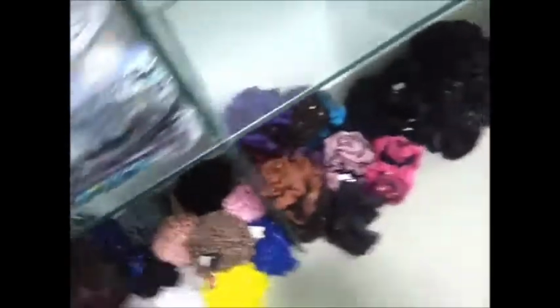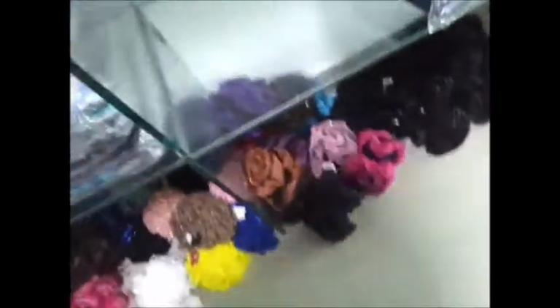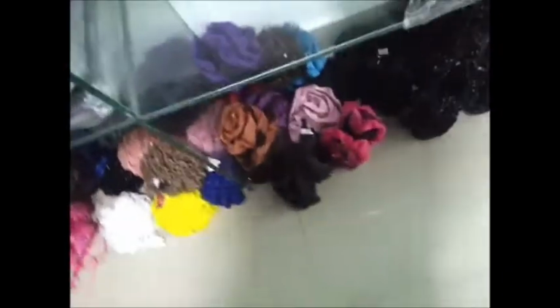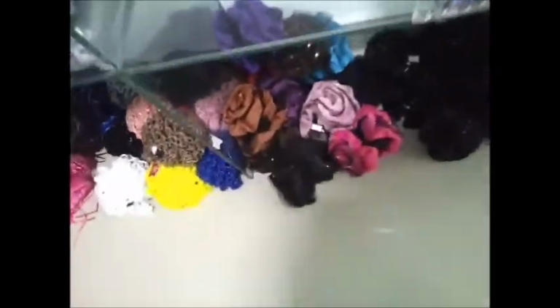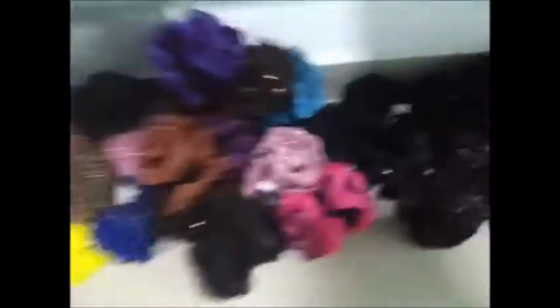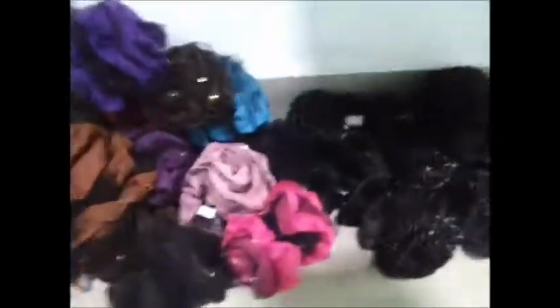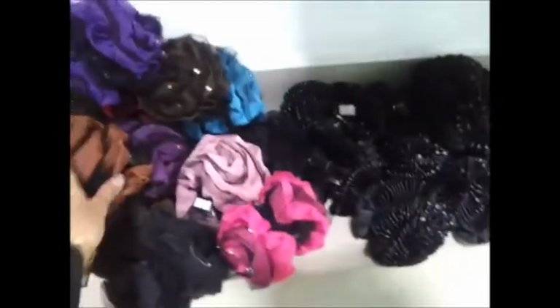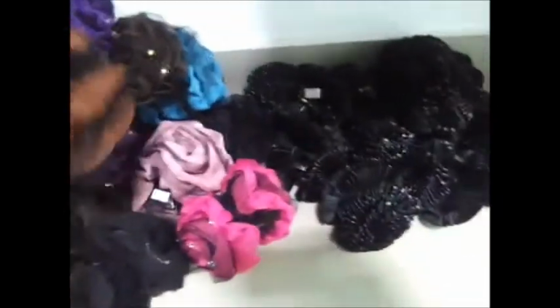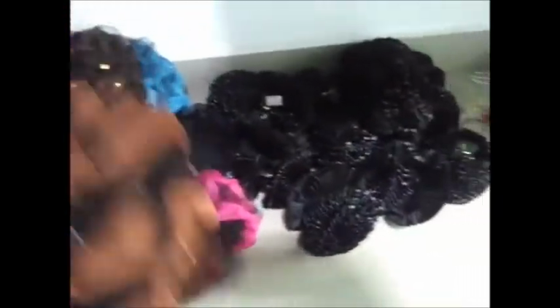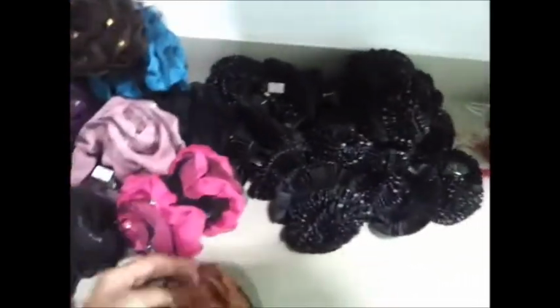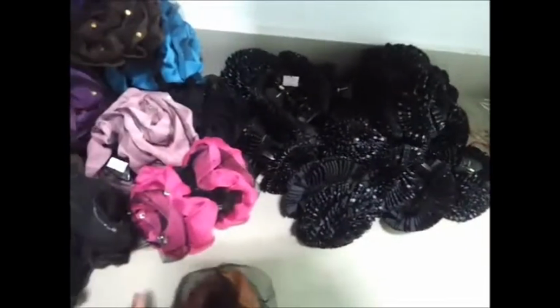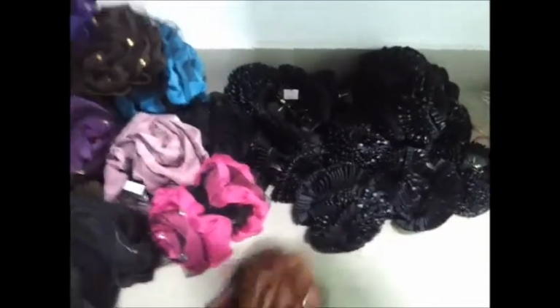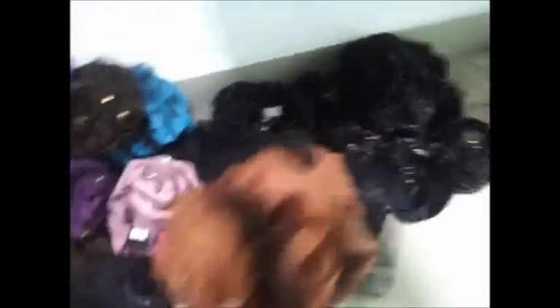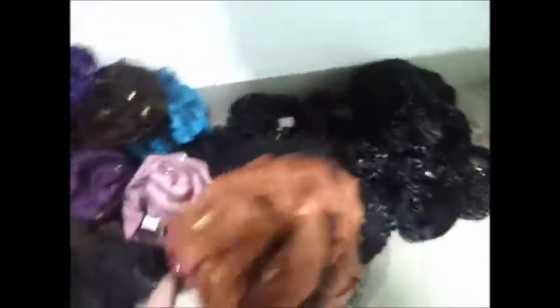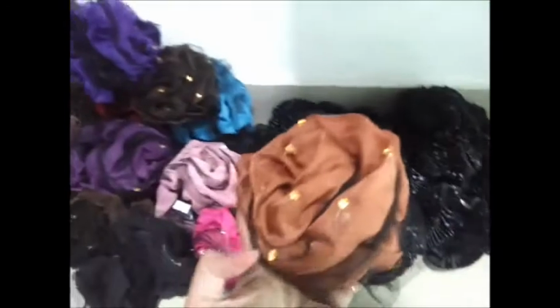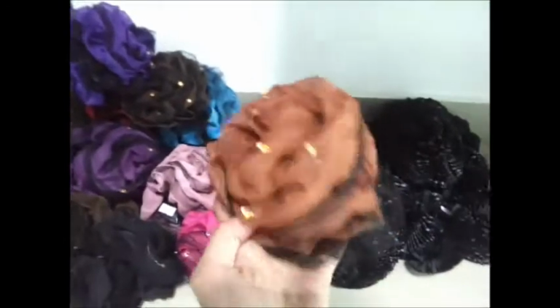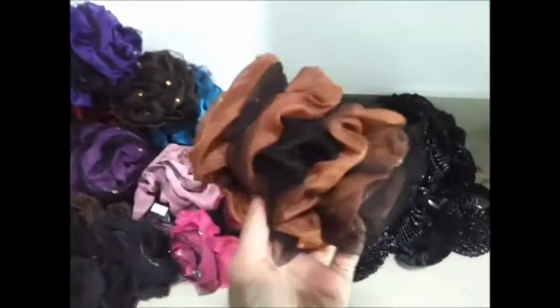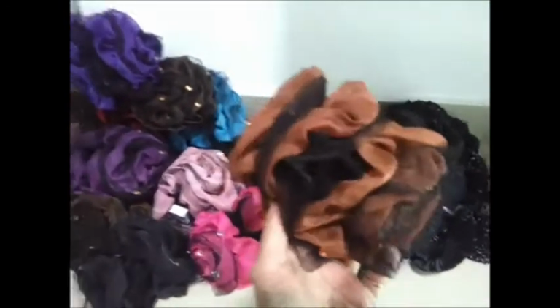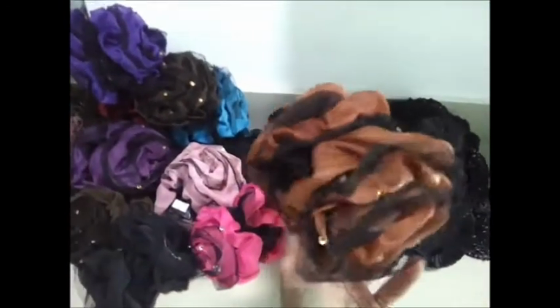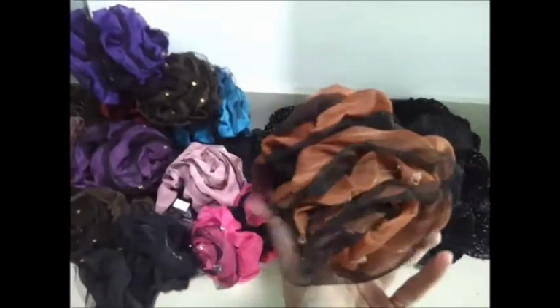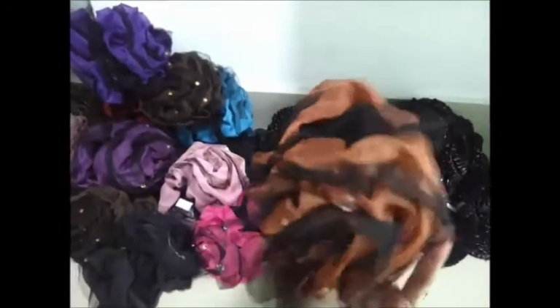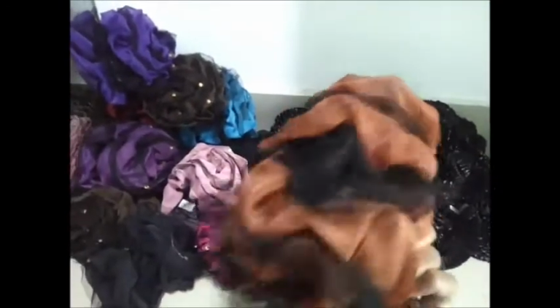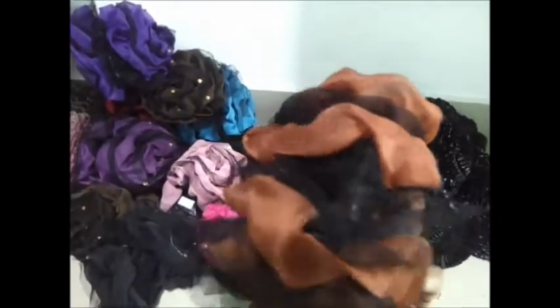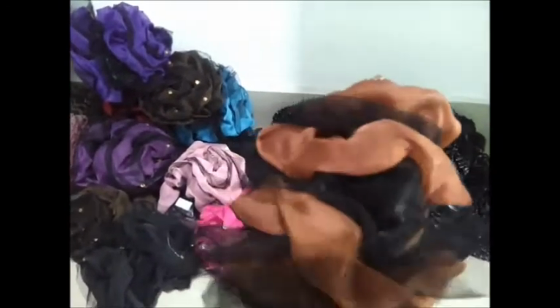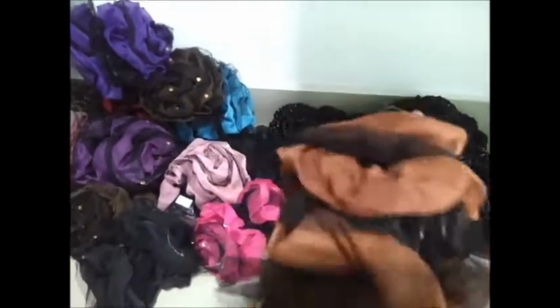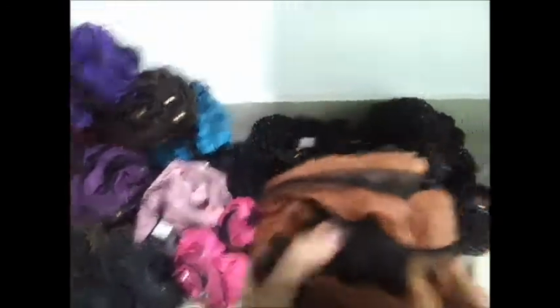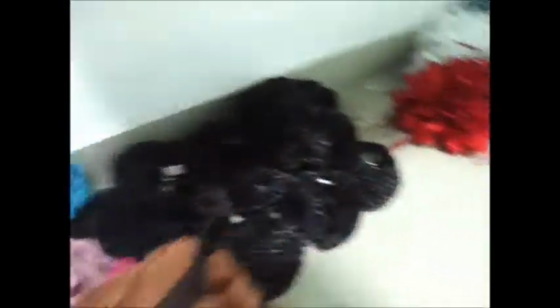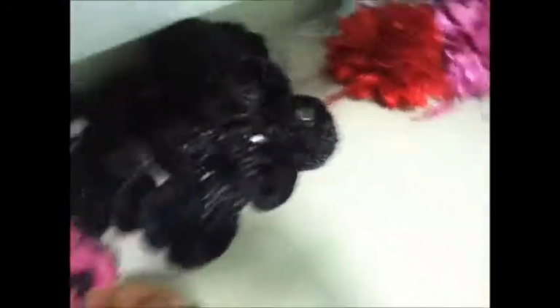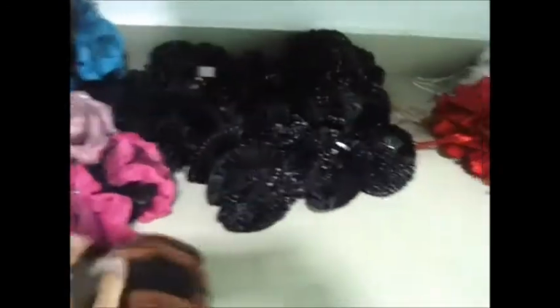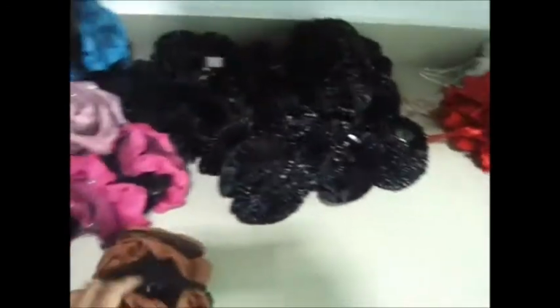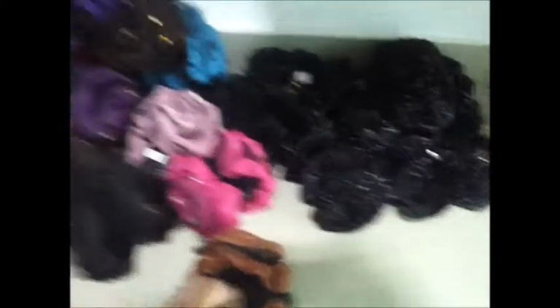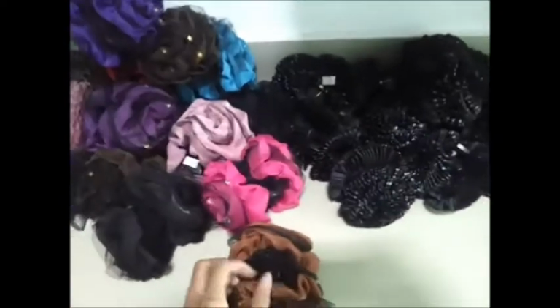Next we have a rose netted rose, double colored, layered with two colors.